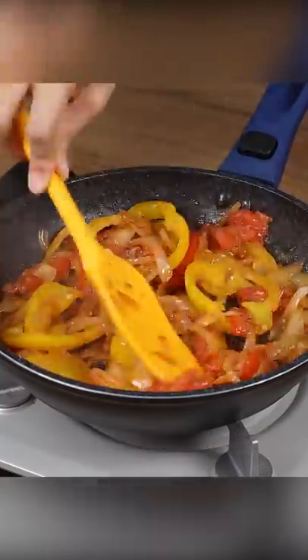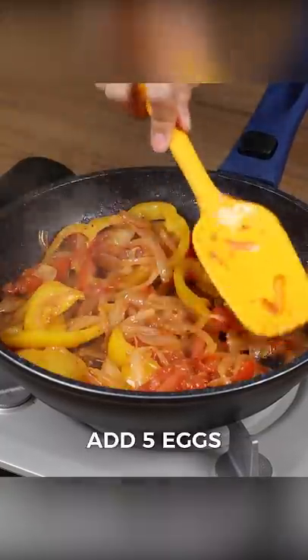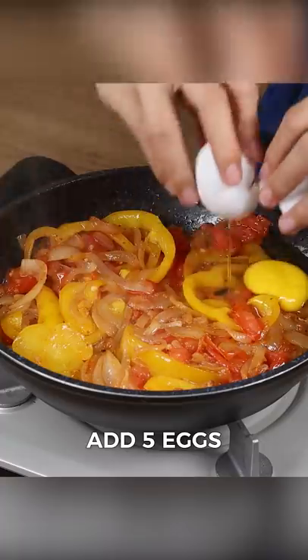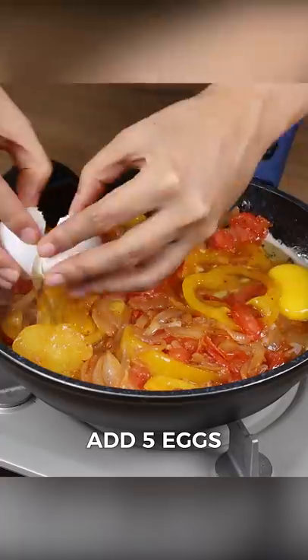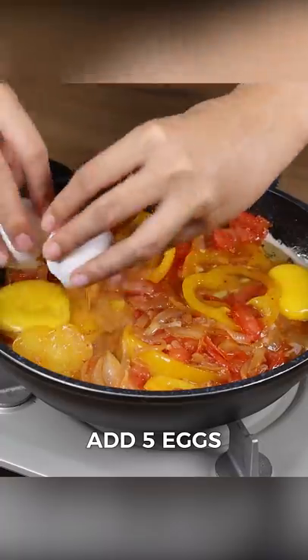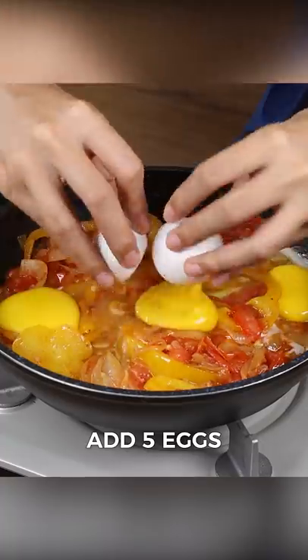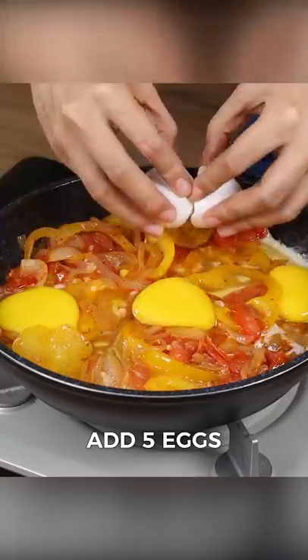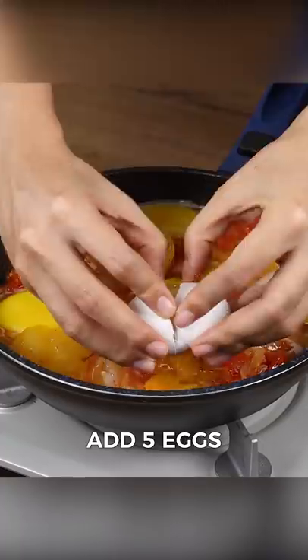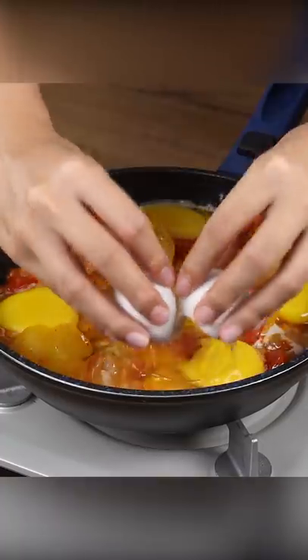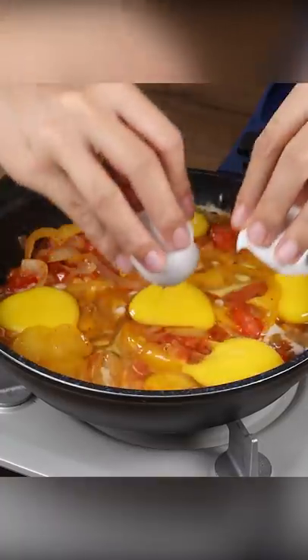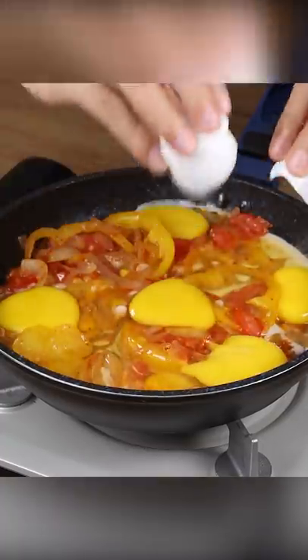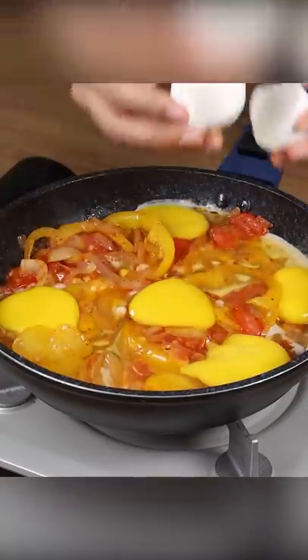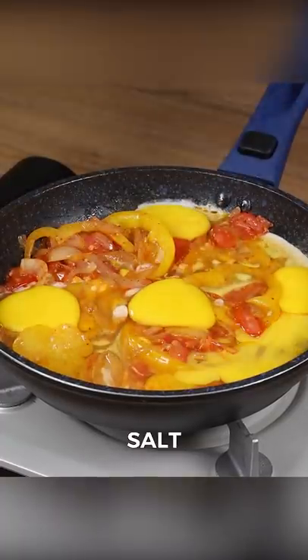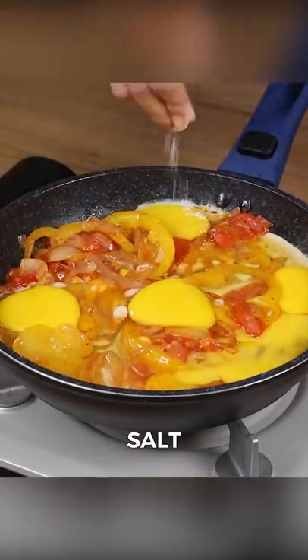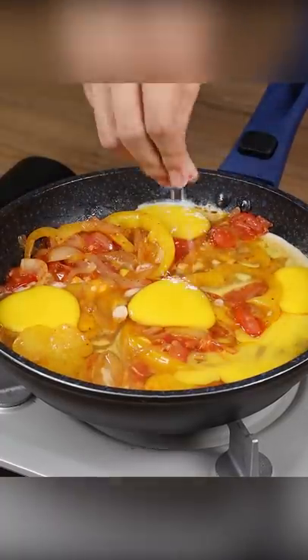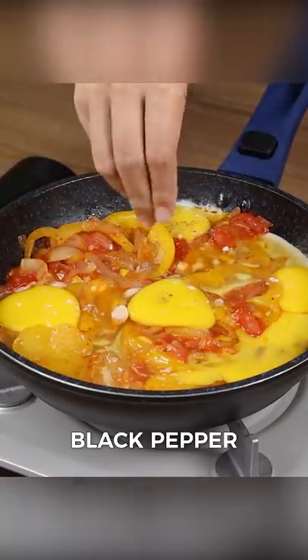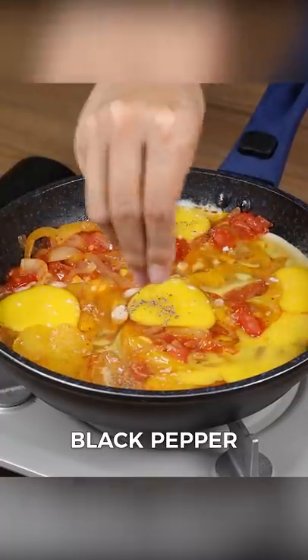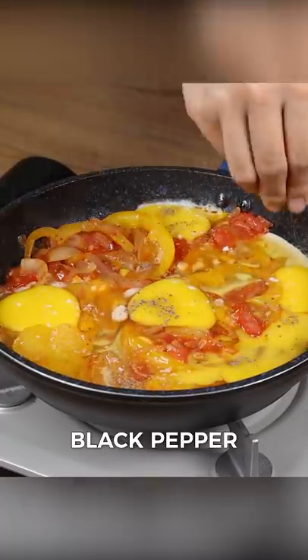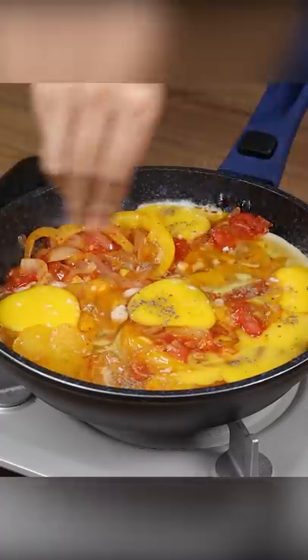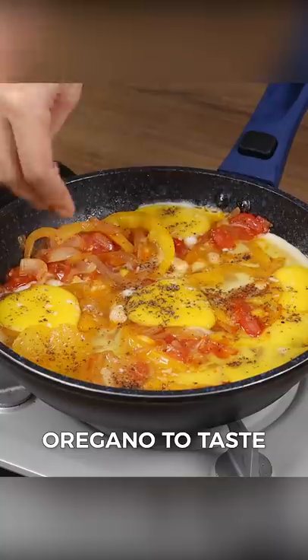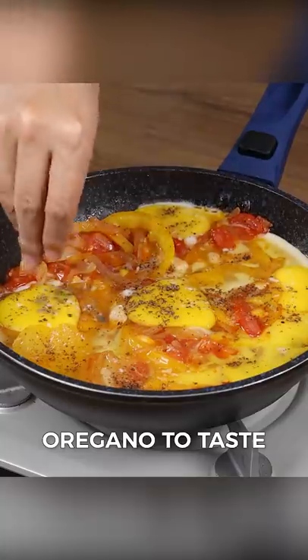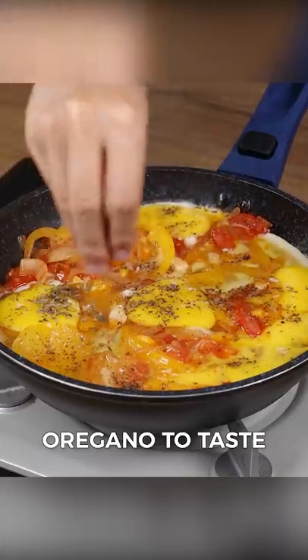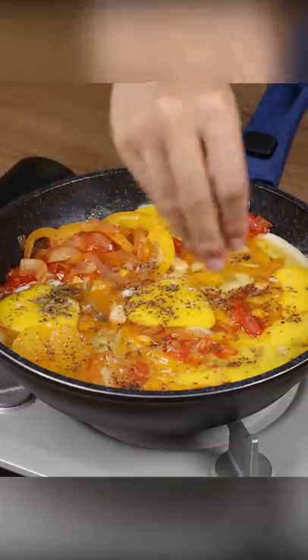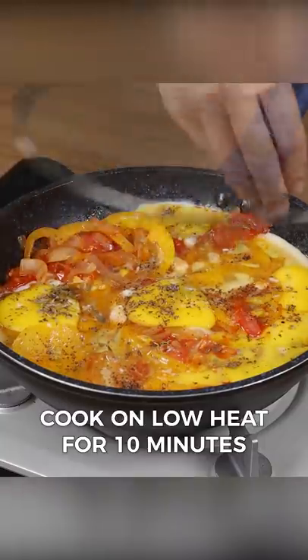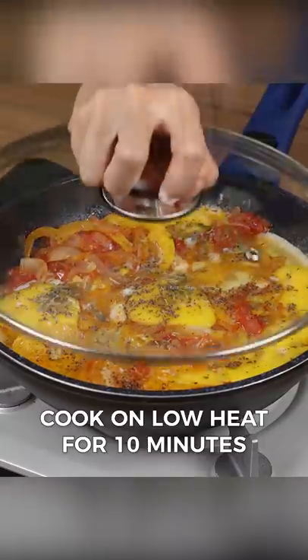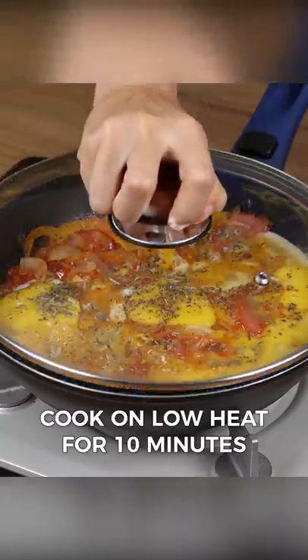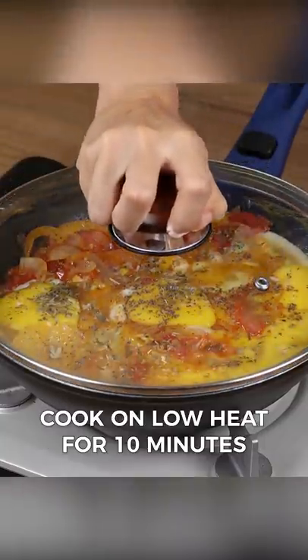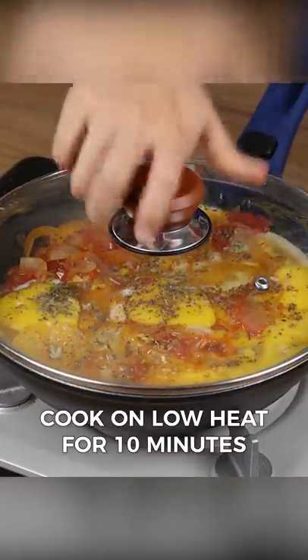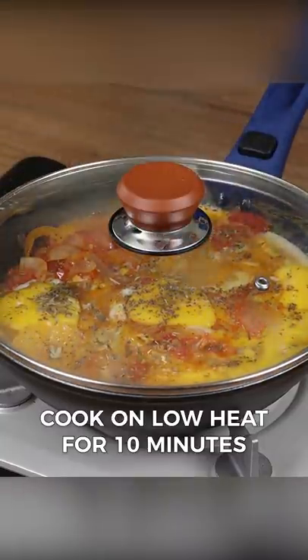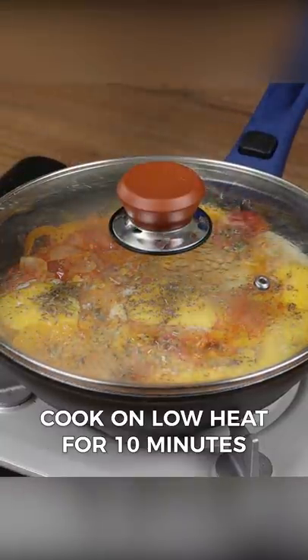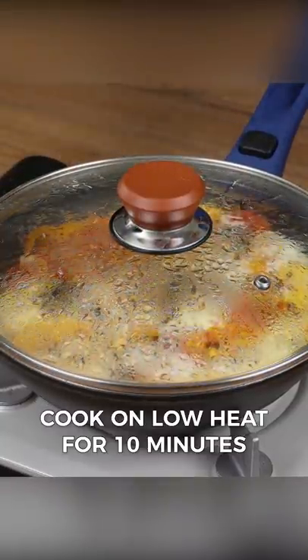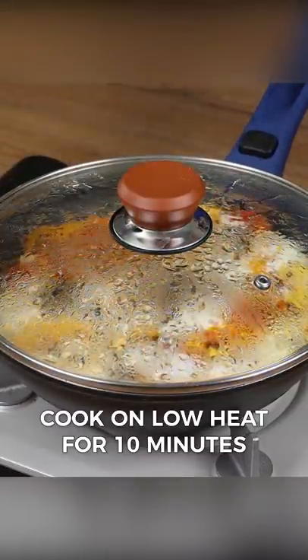Then add five eggs. Season these eggs with salt, black pepper, and oregano to taste. Cover and let it cook on low heat for 10 minutes.